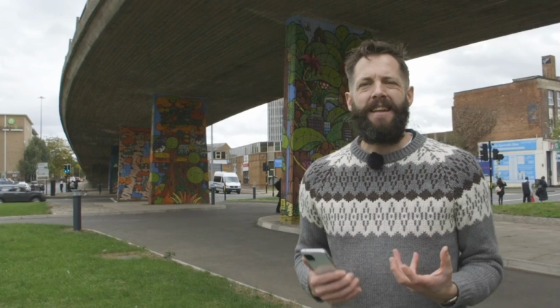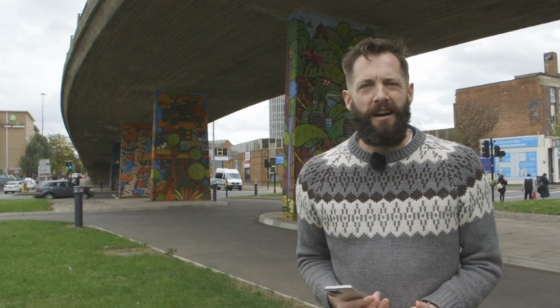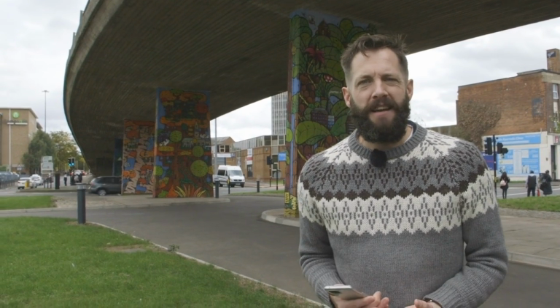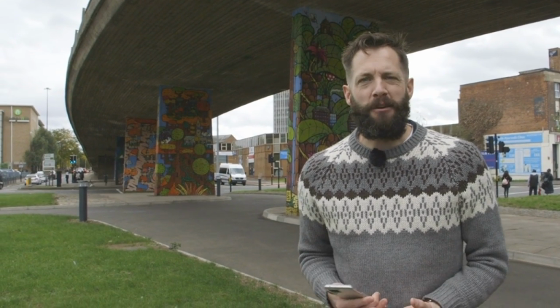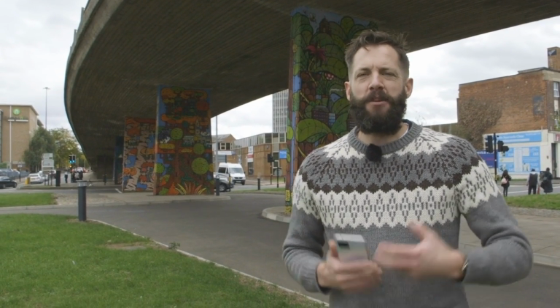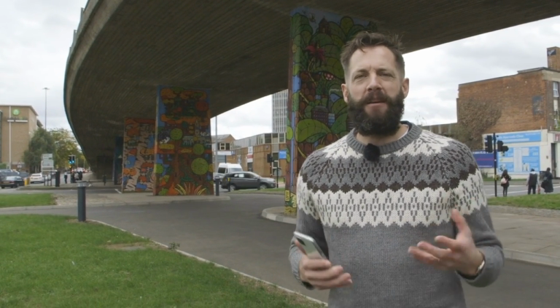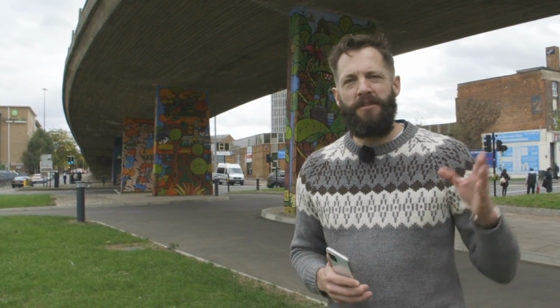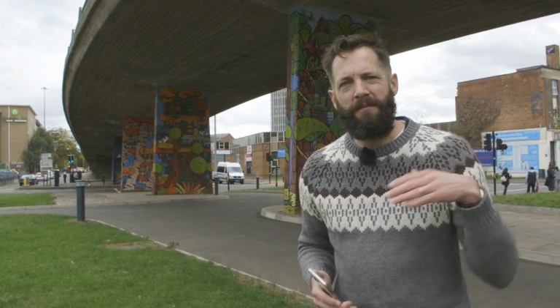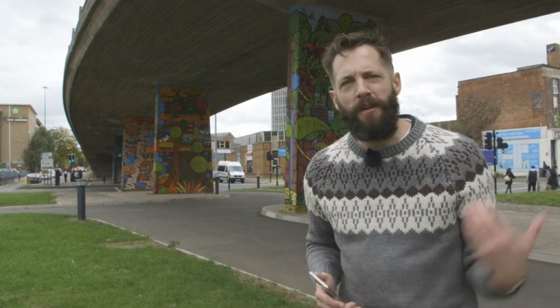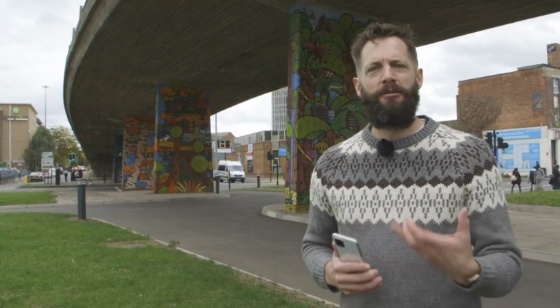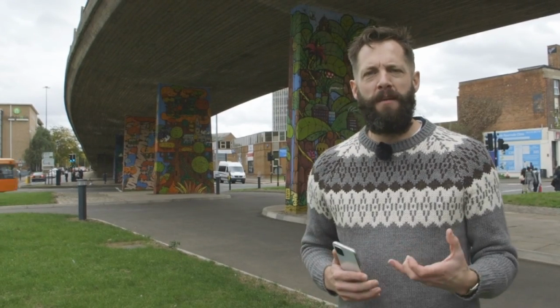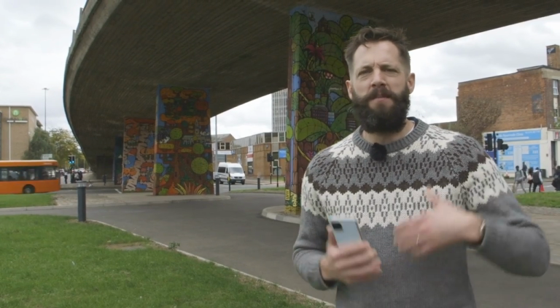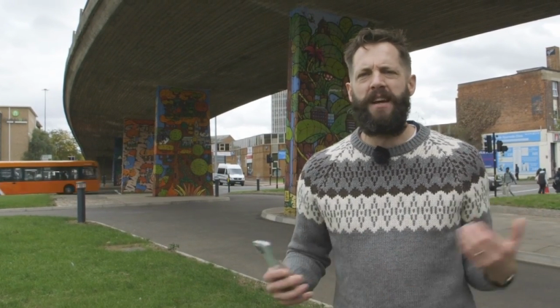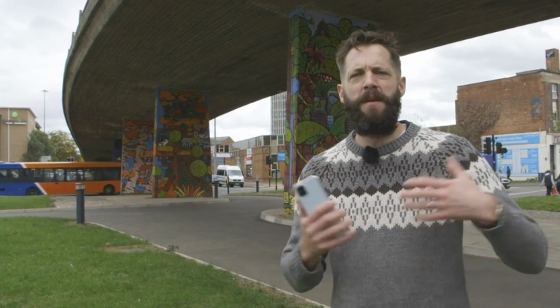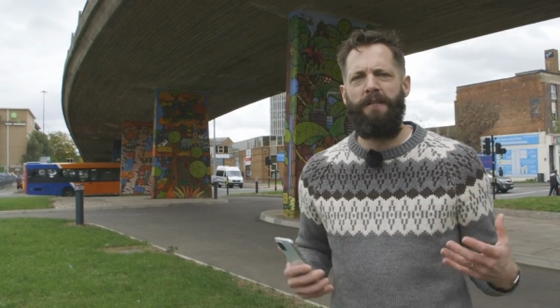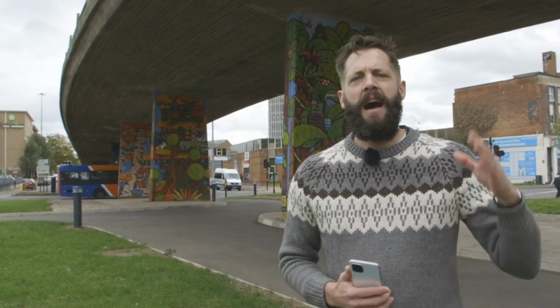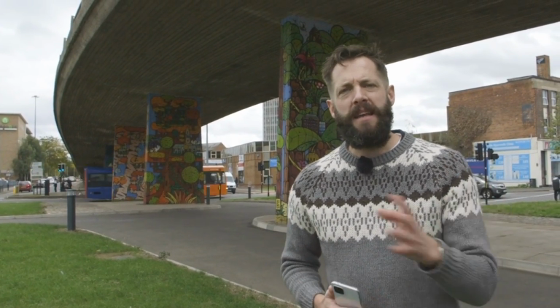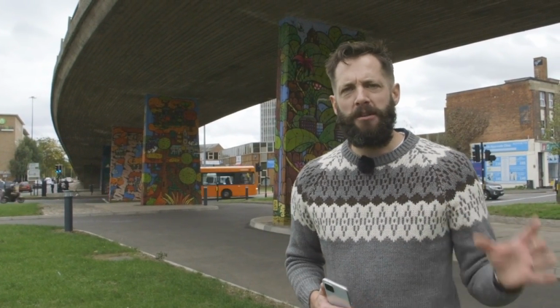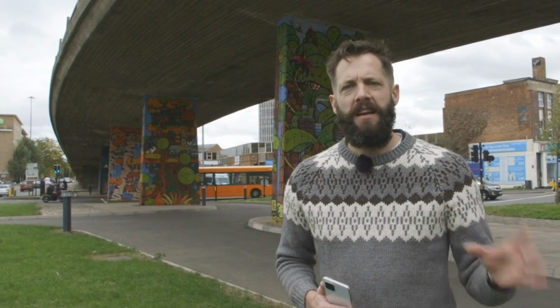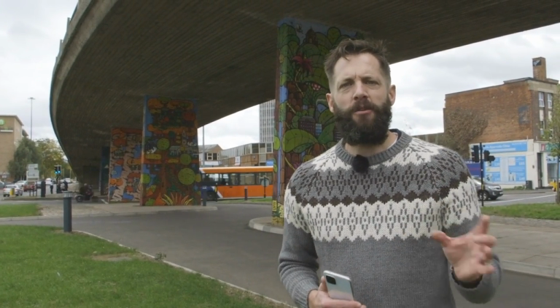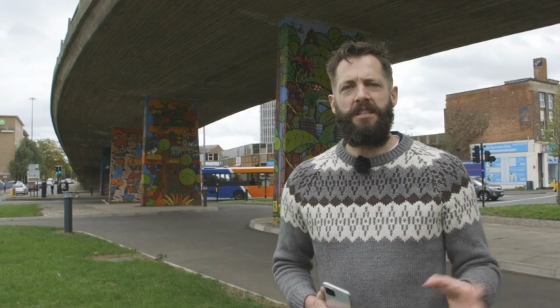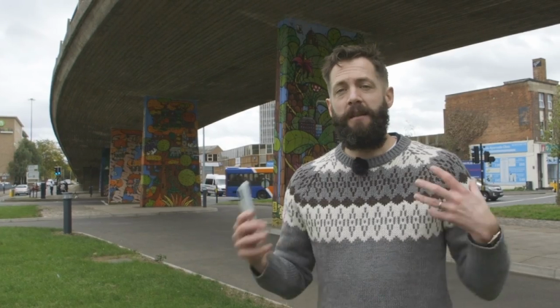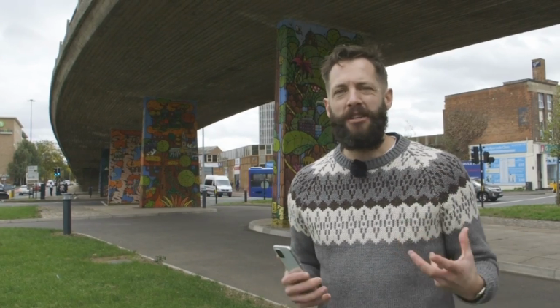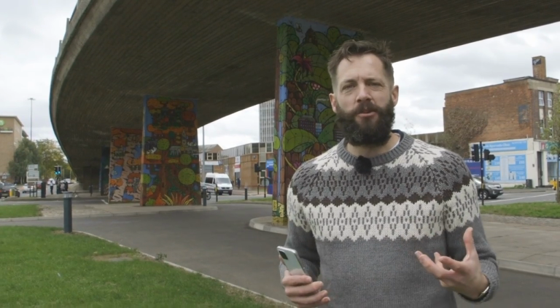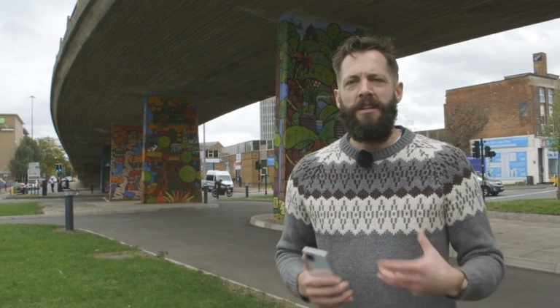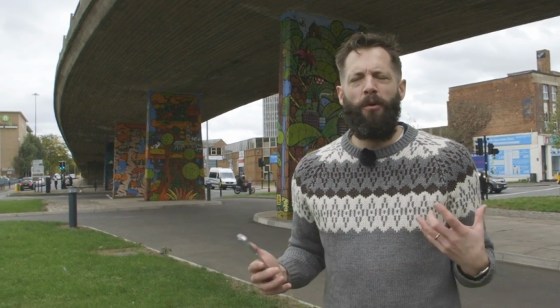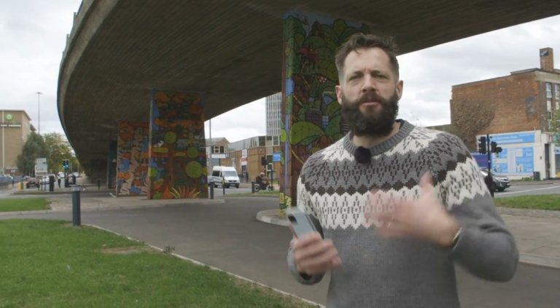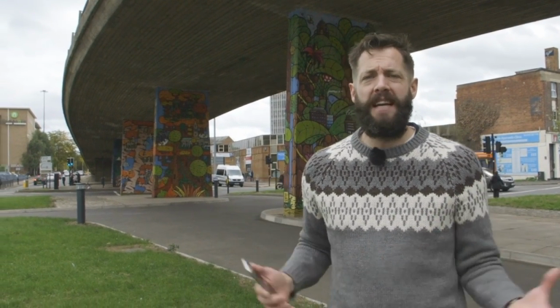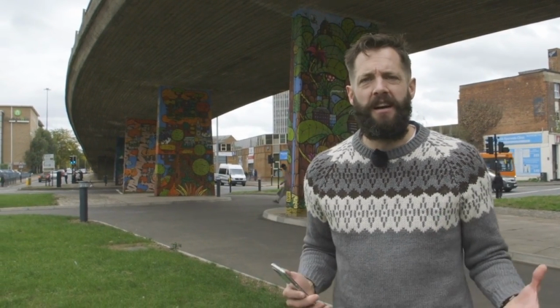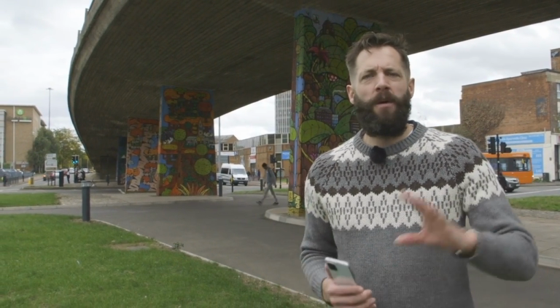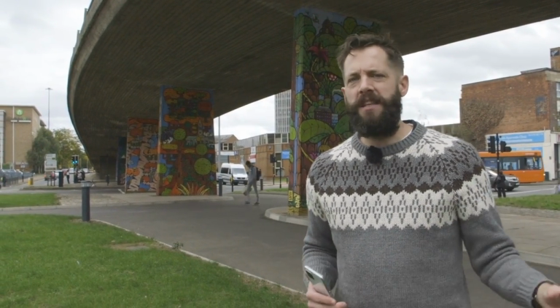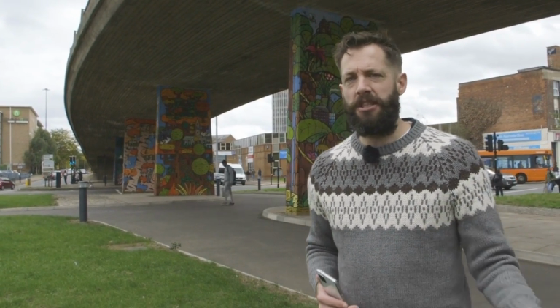Leading lines in photography is all about choosing something that runs through your image. It can be straight, it can be curved, and making the most of it in your composition to tell a more interesting story to your audience or to contextualise whatever it is that you're shooting.